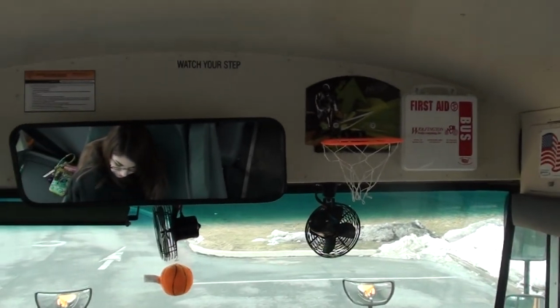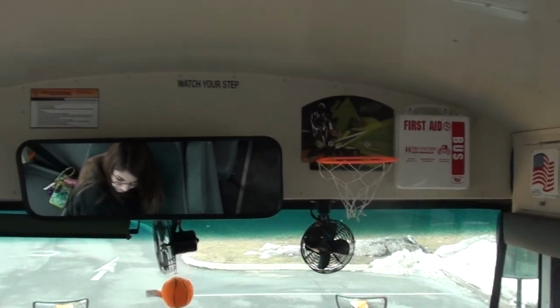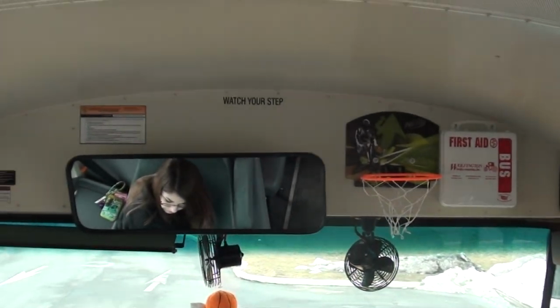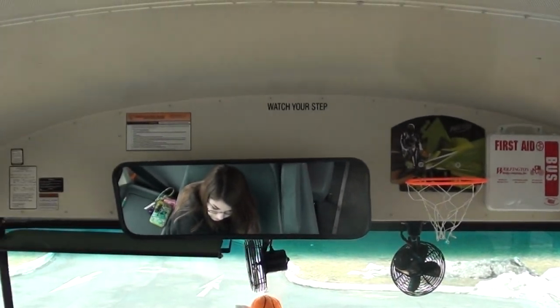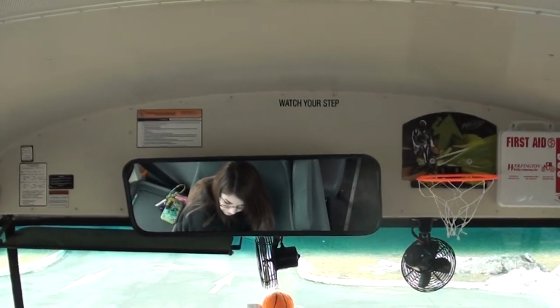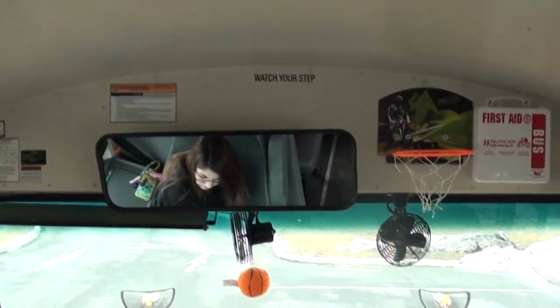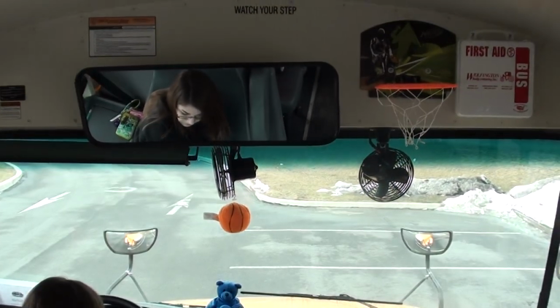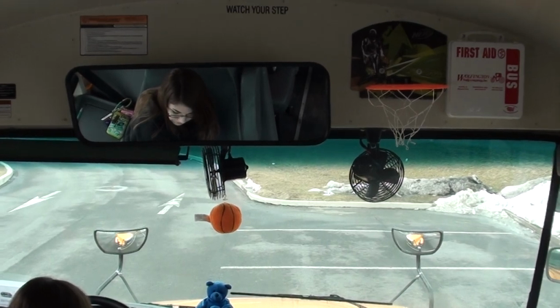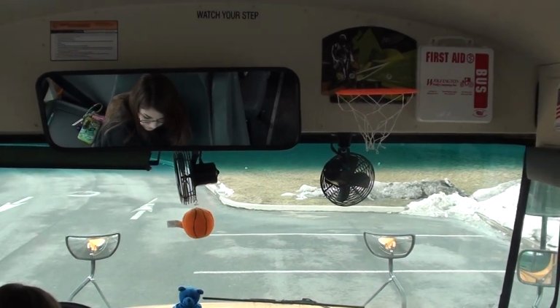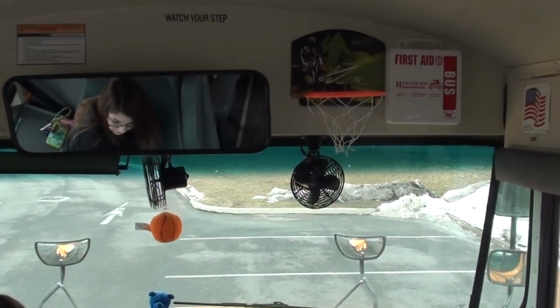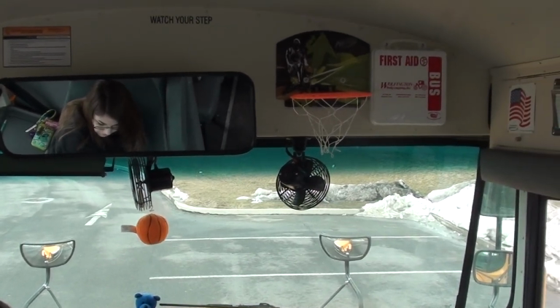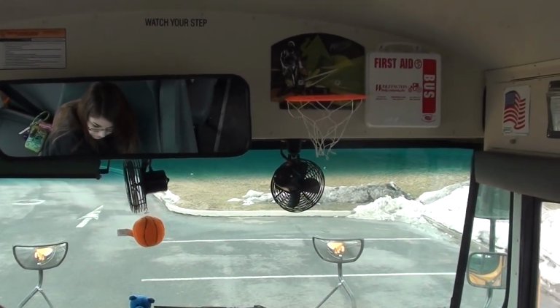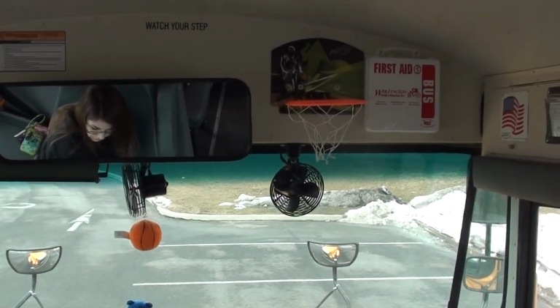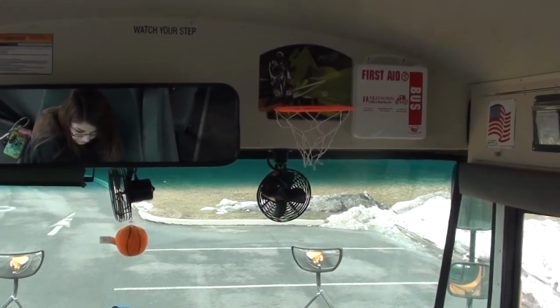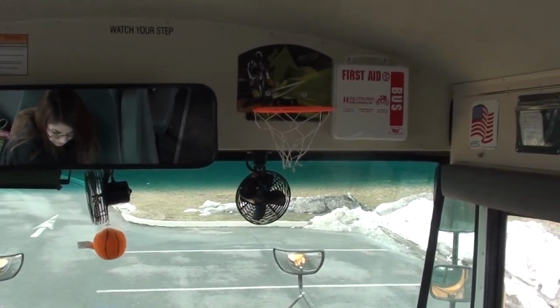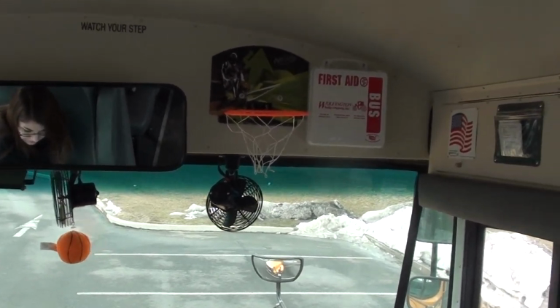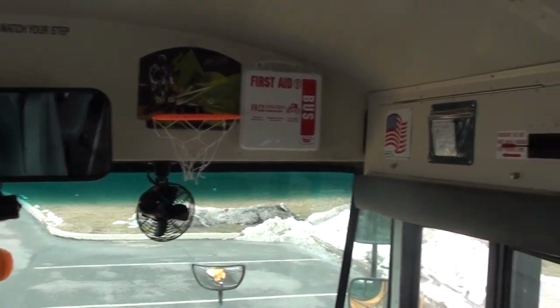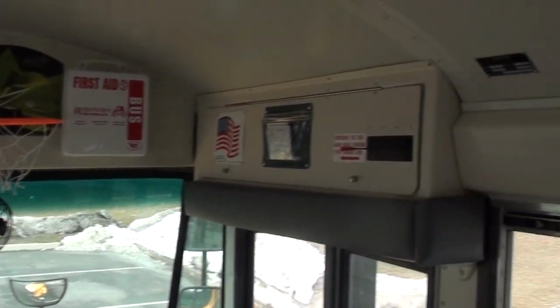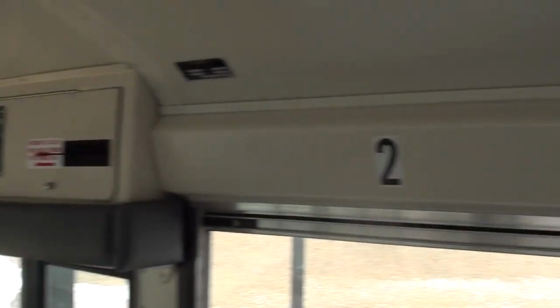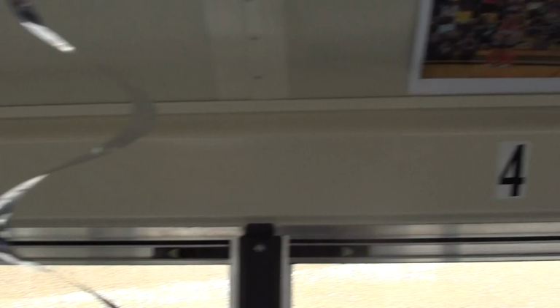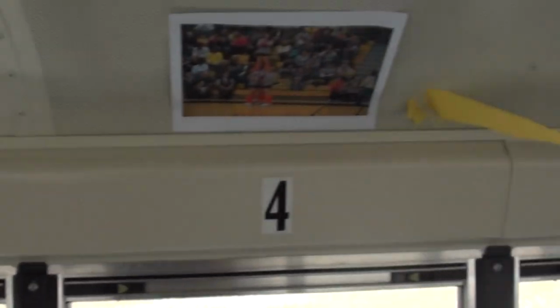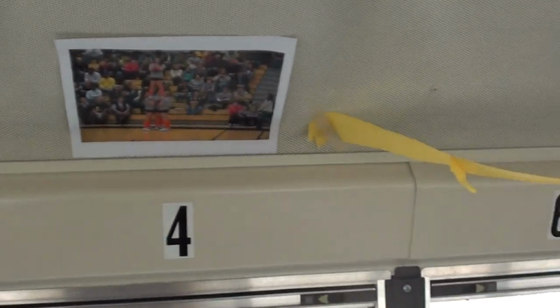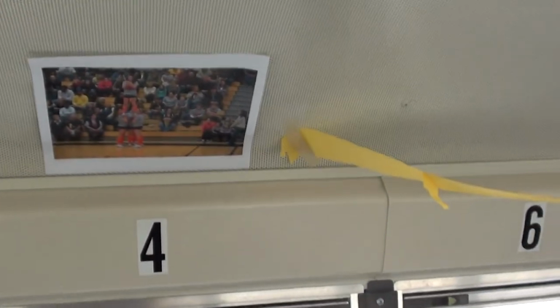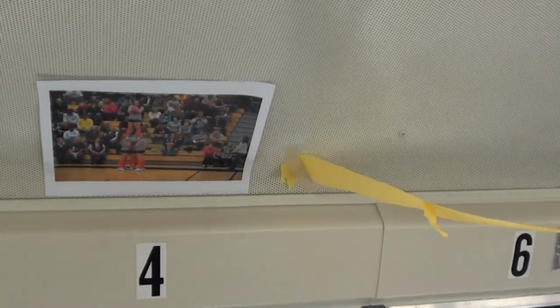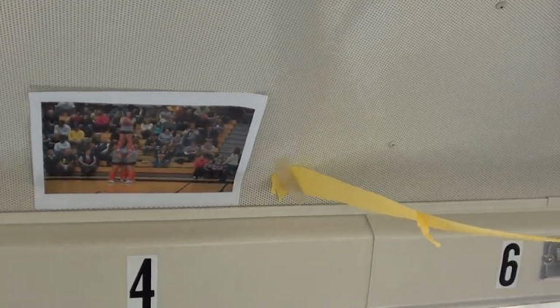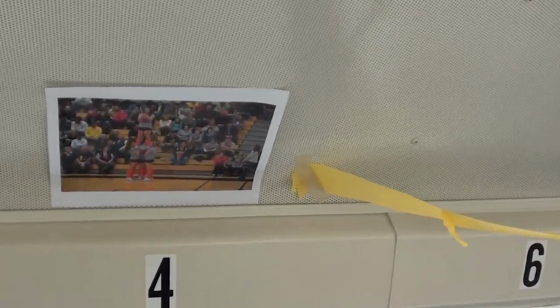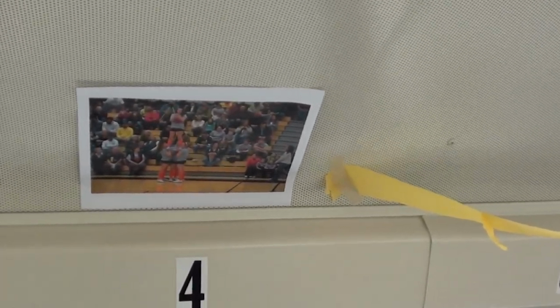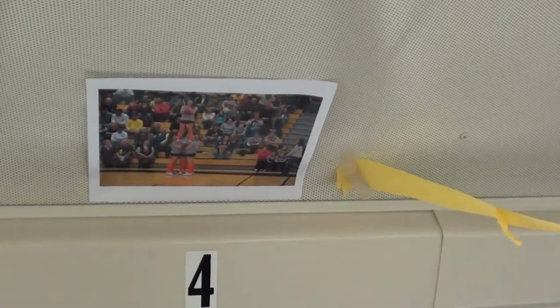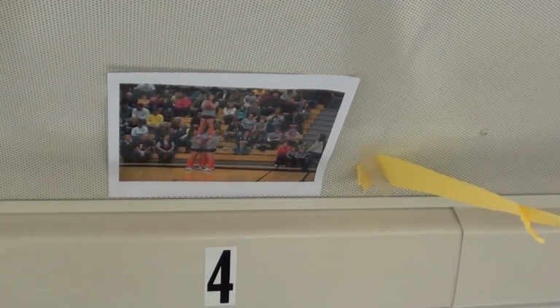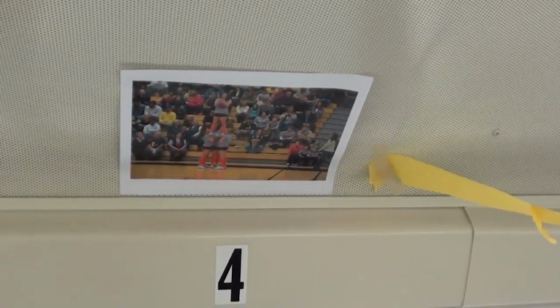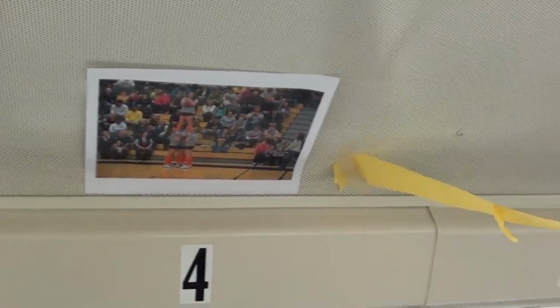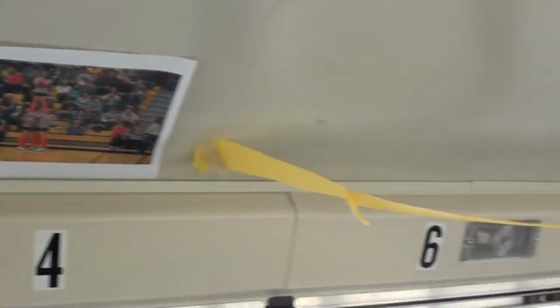In the front of the bus we have a basketball hoop, so that way they can practice on the way. Also today we'll be taking the cheerleaders with us.